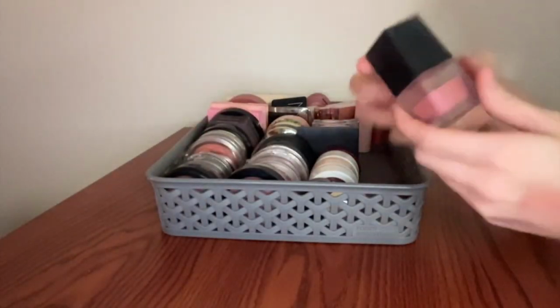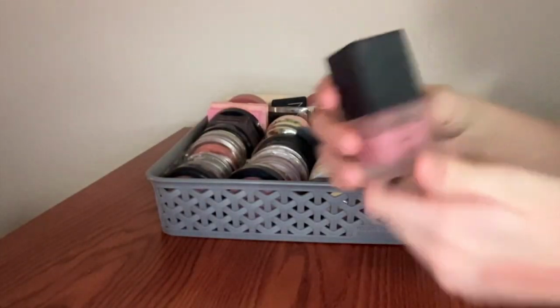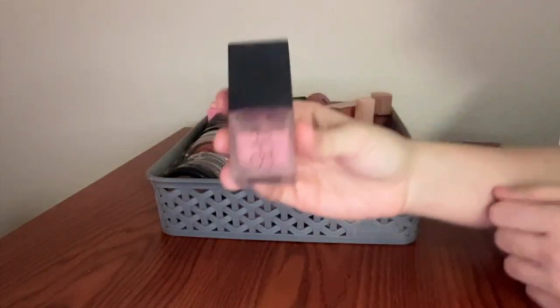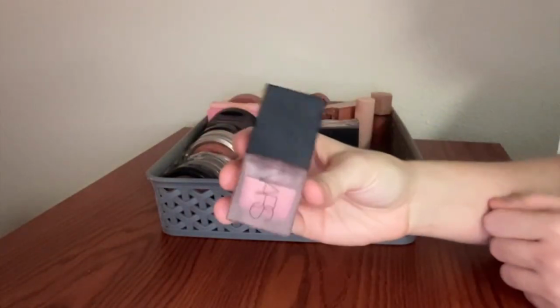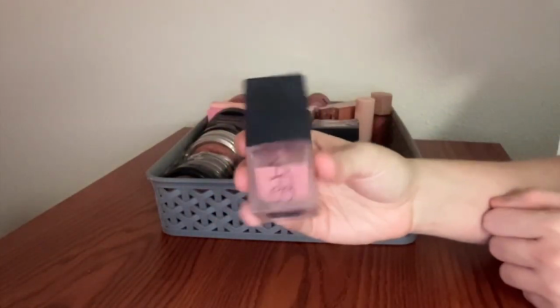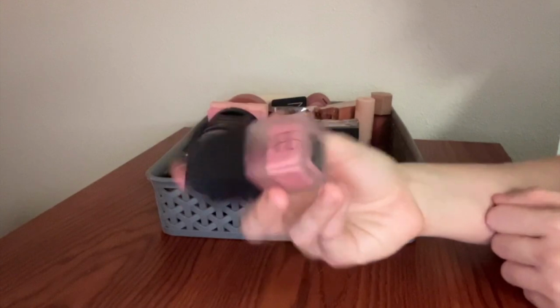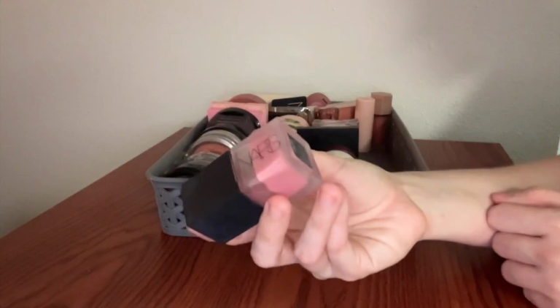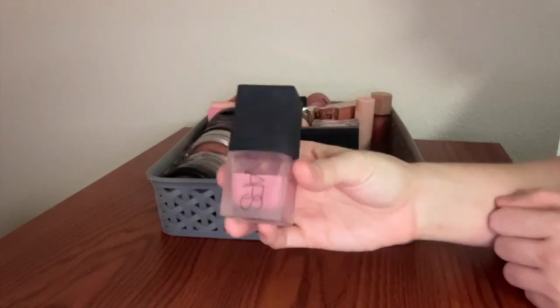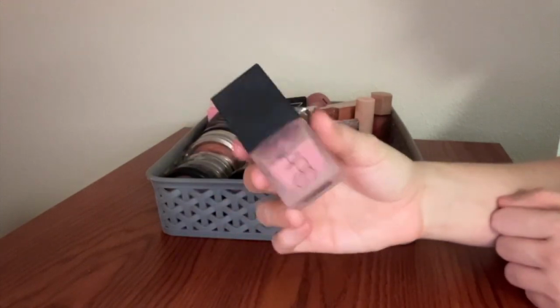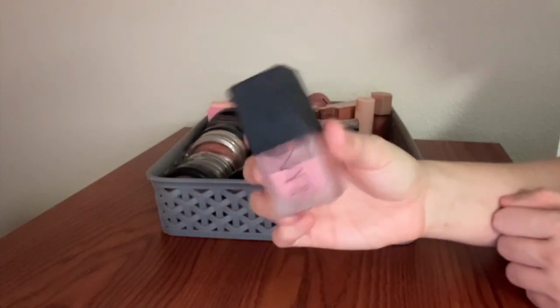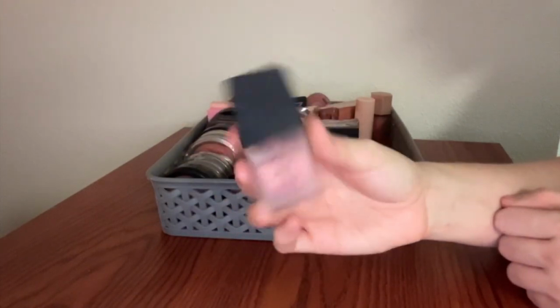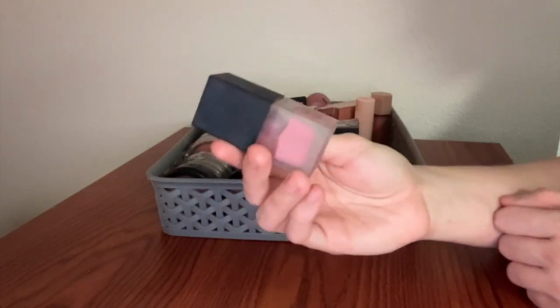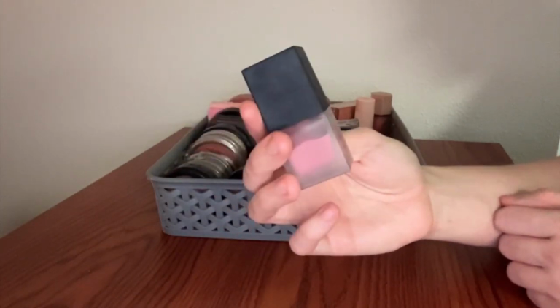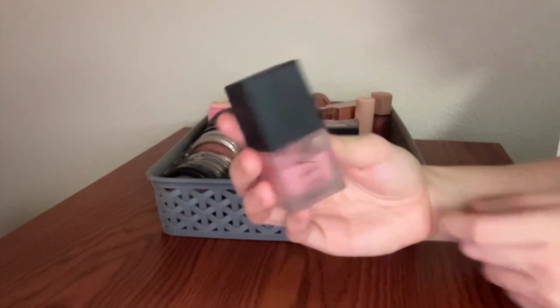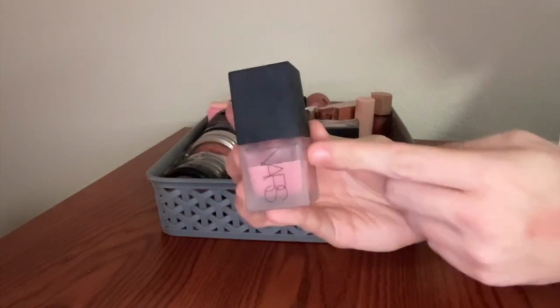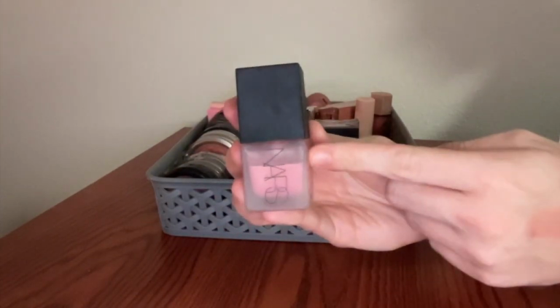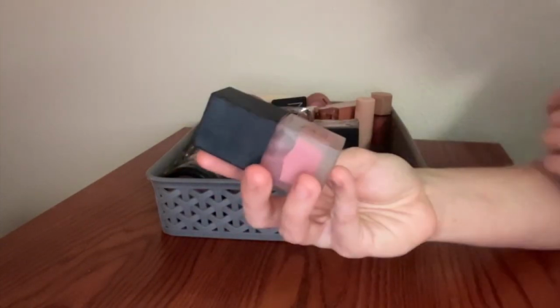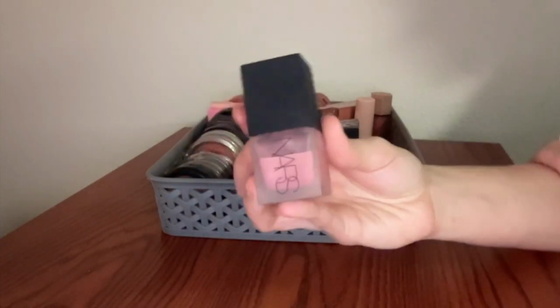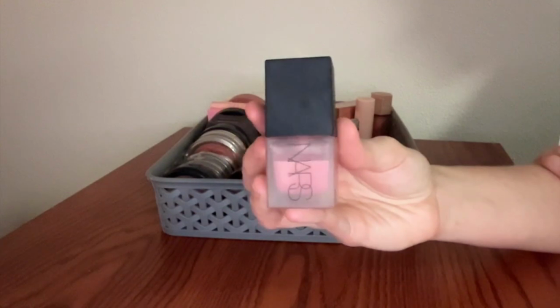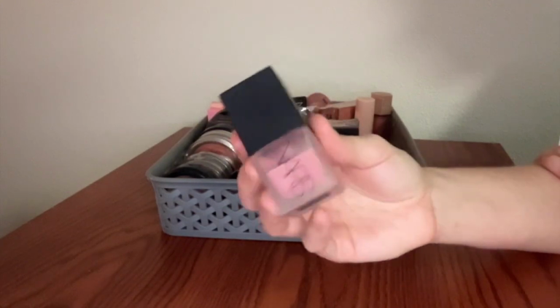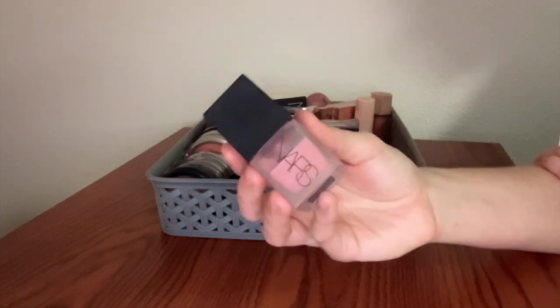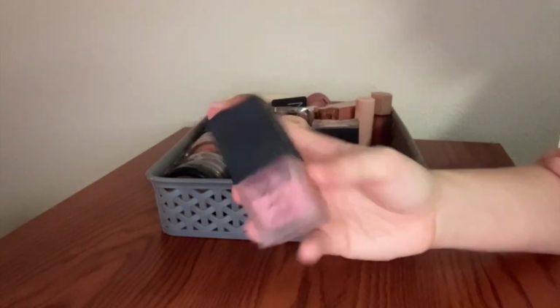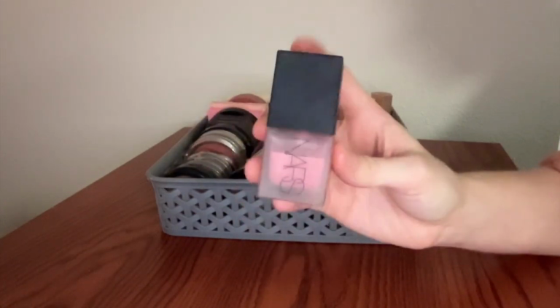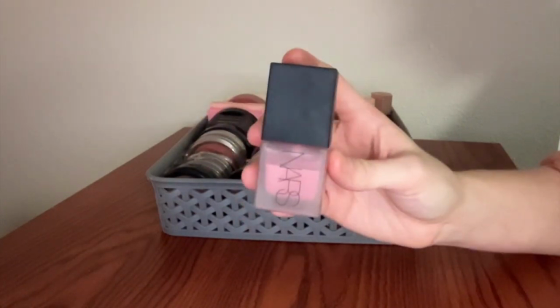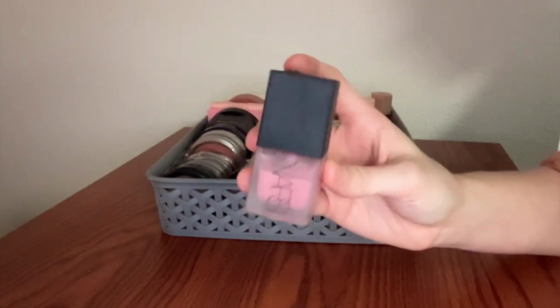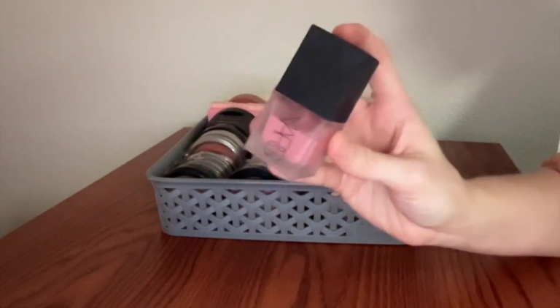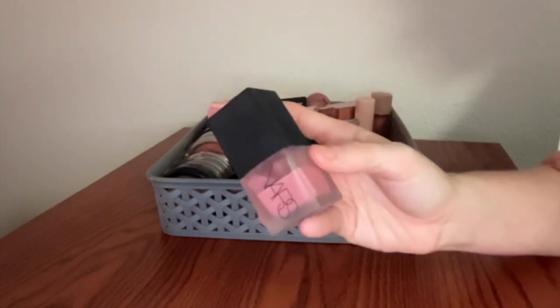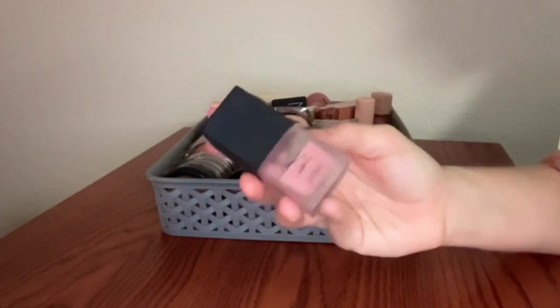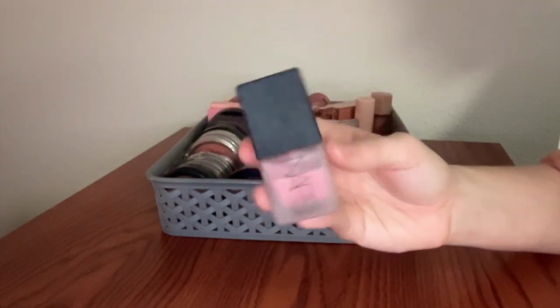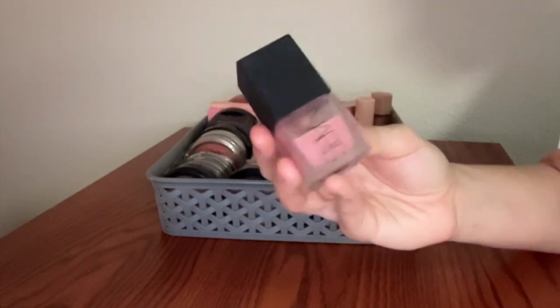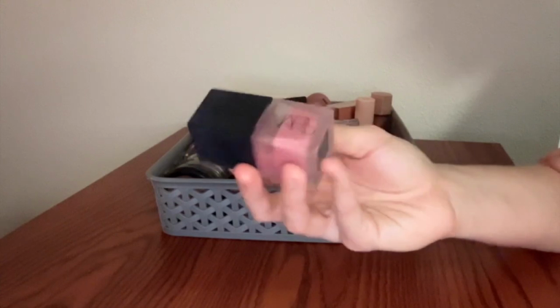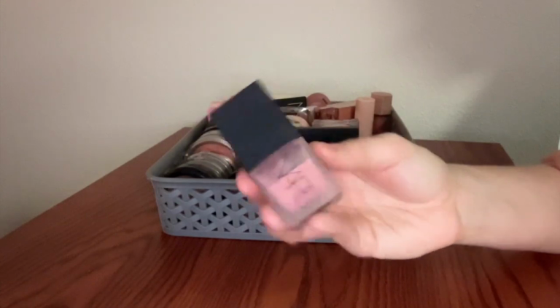This is the NARS Liquid Blush in the shade Orgasm. This is kind of a cult classic. It separates a little bit — don't love that — but if you shake it back up, it works just fine. Mega, mega pigmented. Blends out really easily. I don't have anything bad to say.